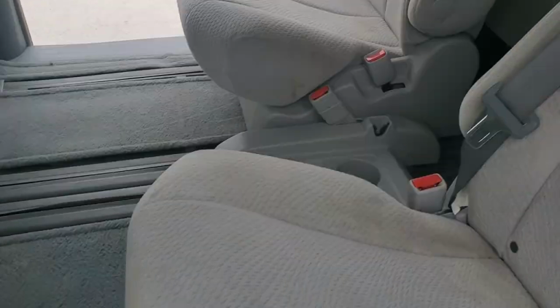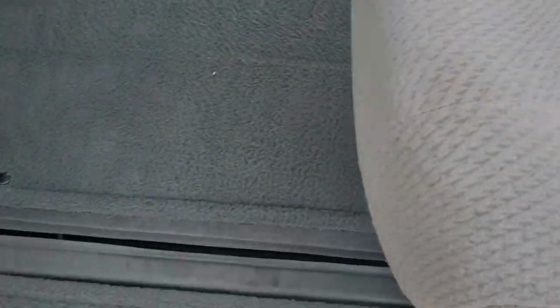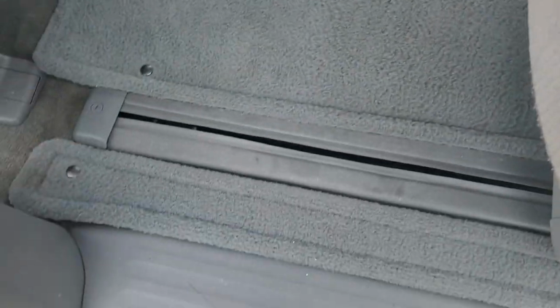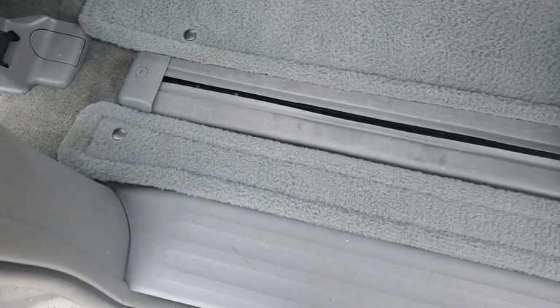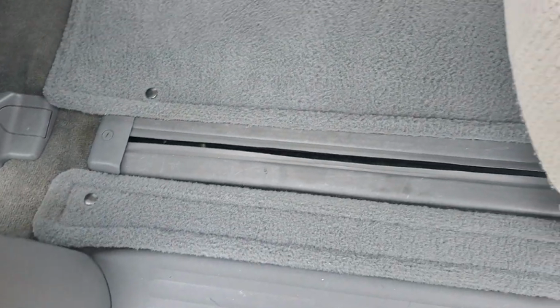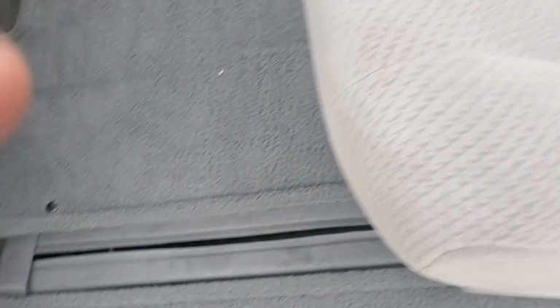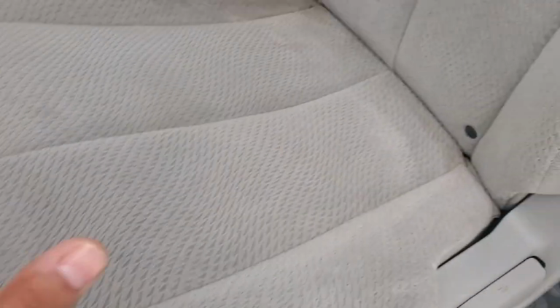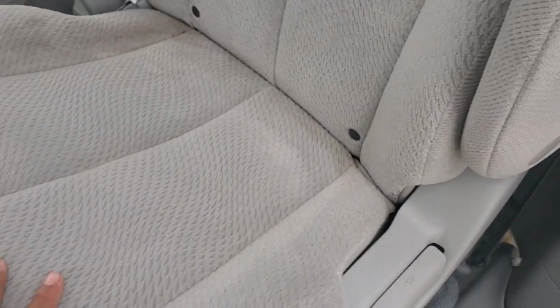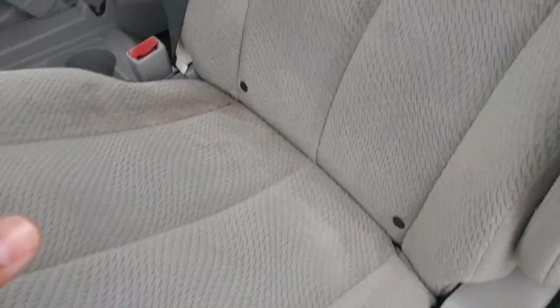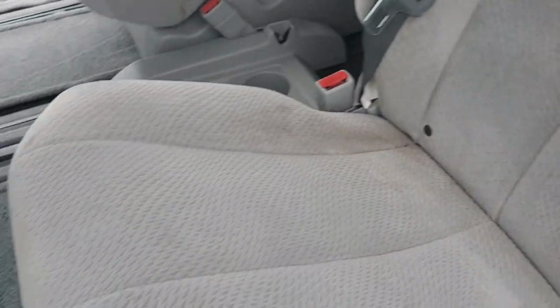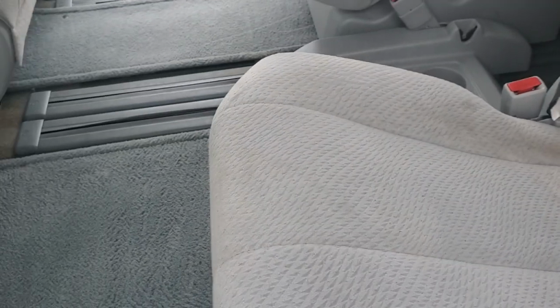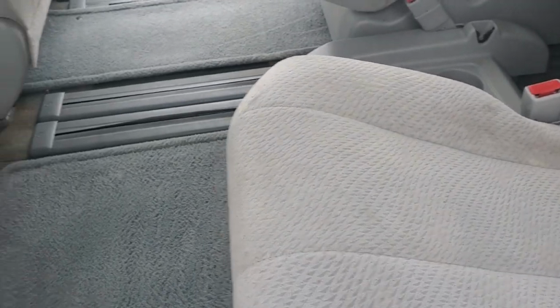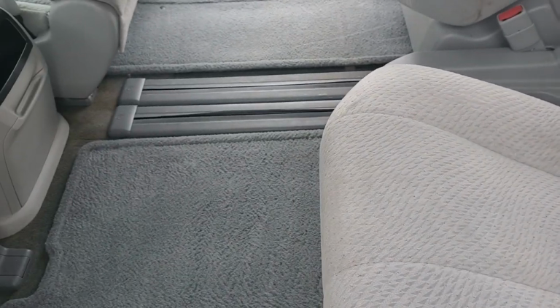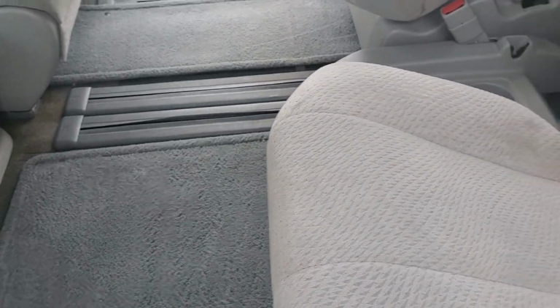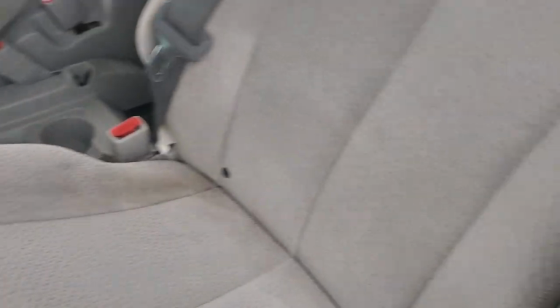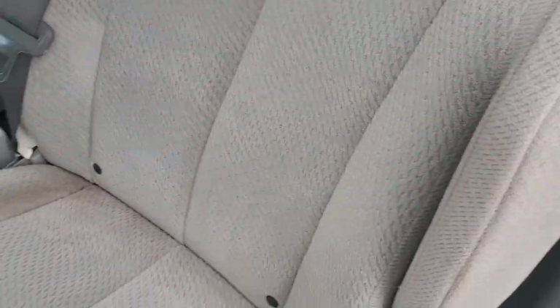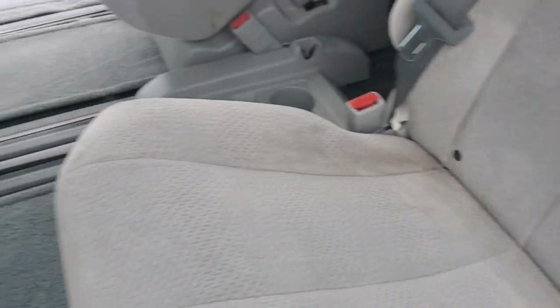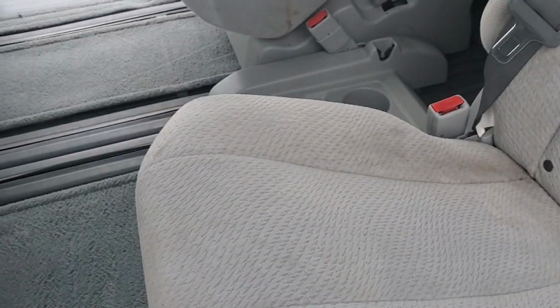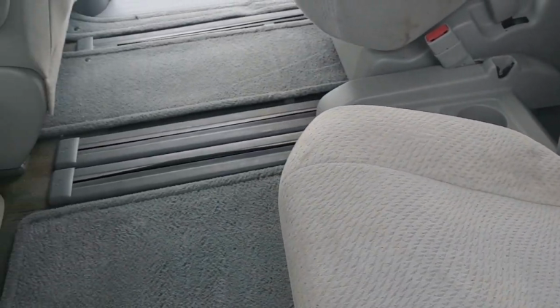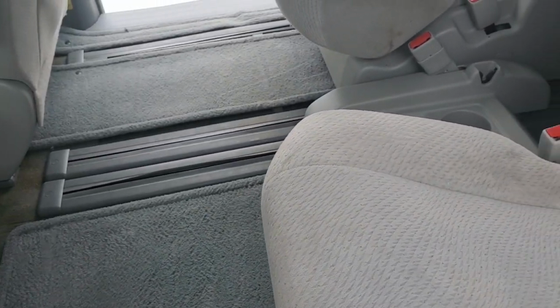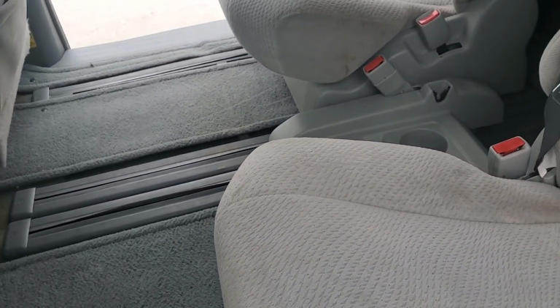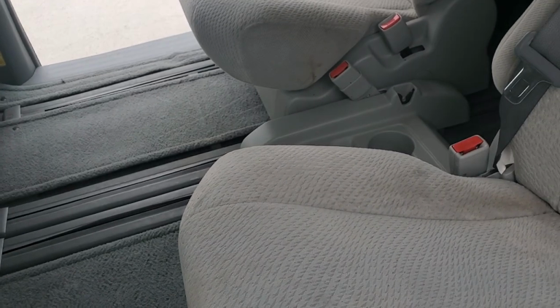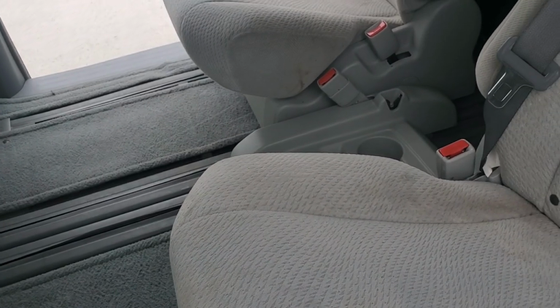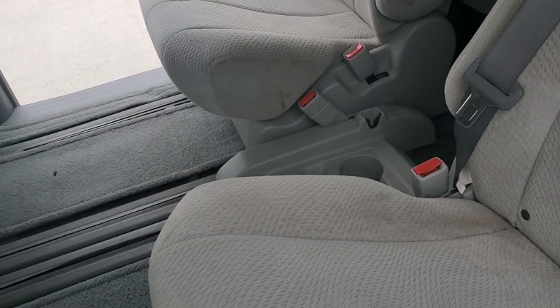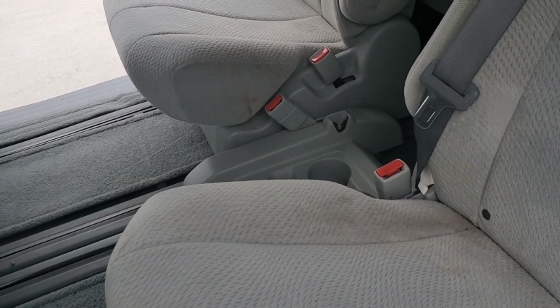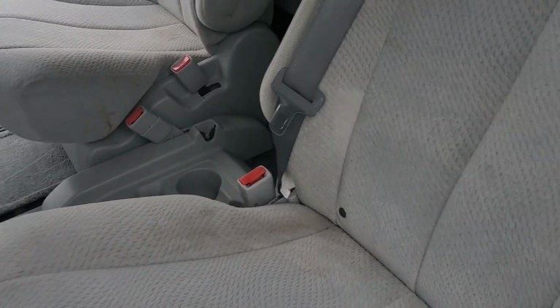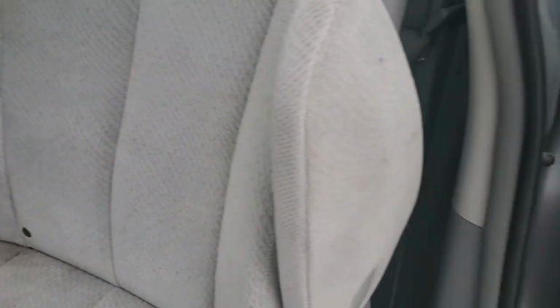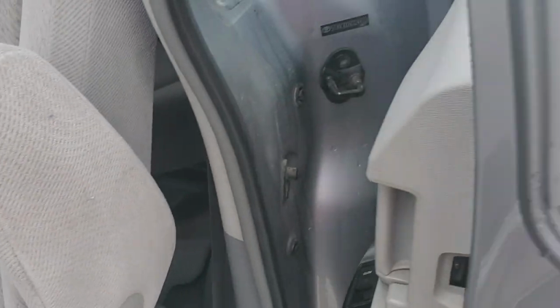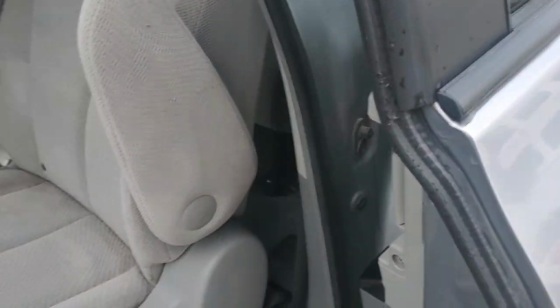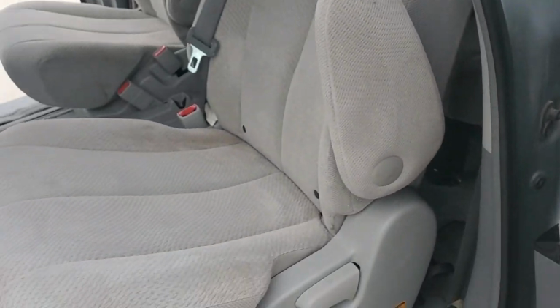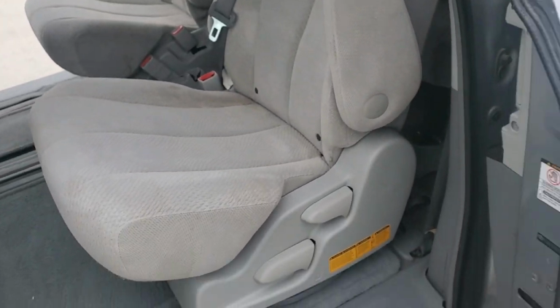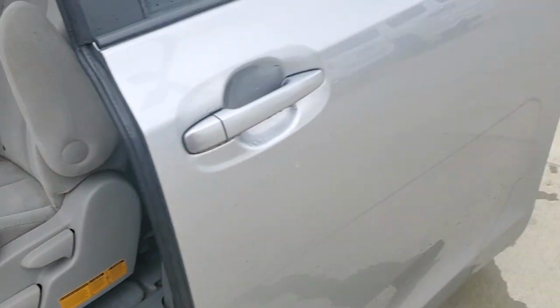As you see here, the second row of seats tracks along the bottom. You can slide them pretty much all the way forward or all the way back, or anywhere in between — giving you lots of options. Especially if you're going to have some taller passengers, you can get that set up pretty easily.